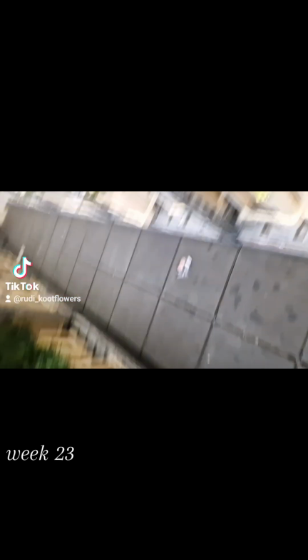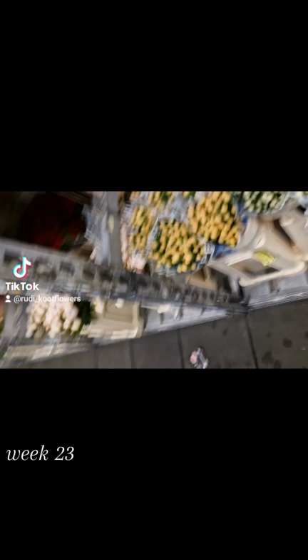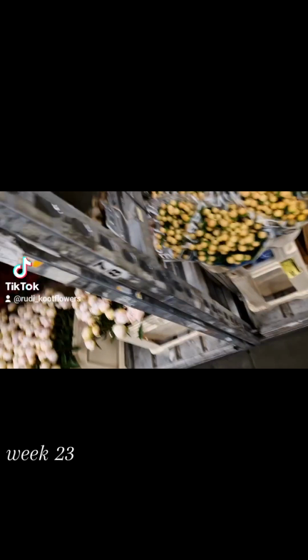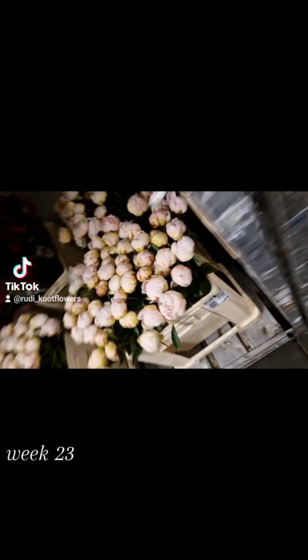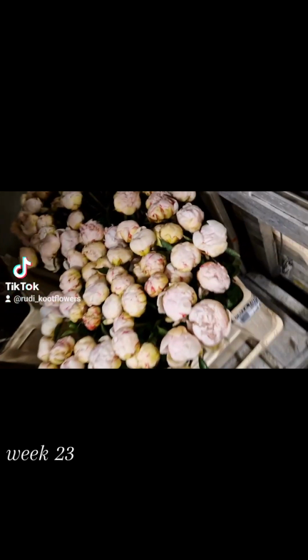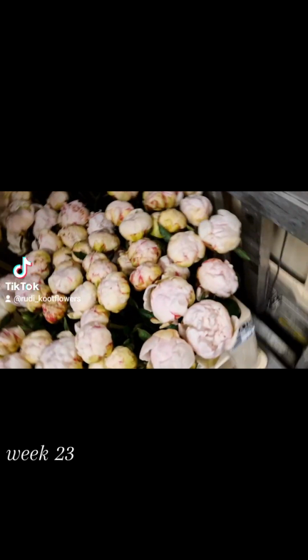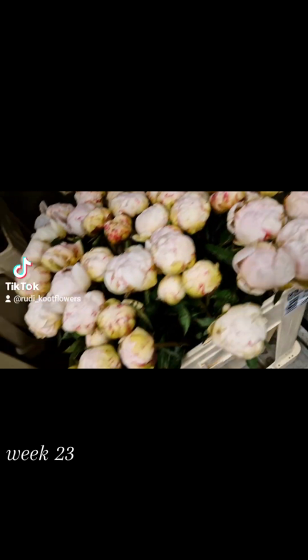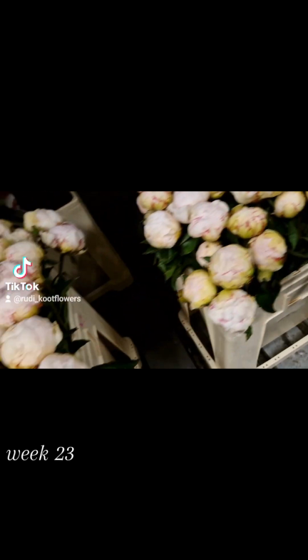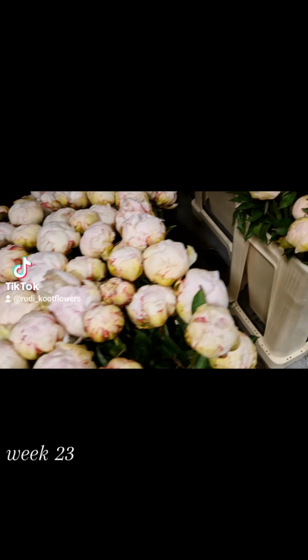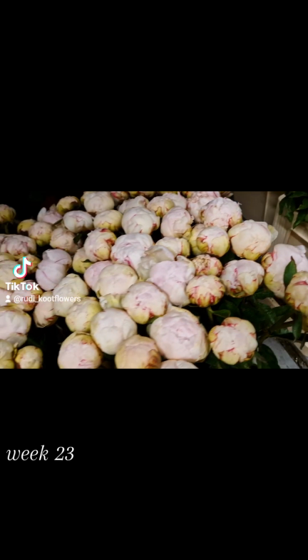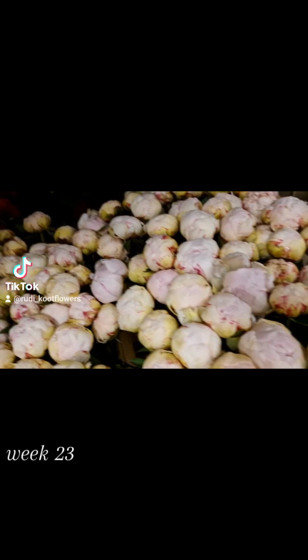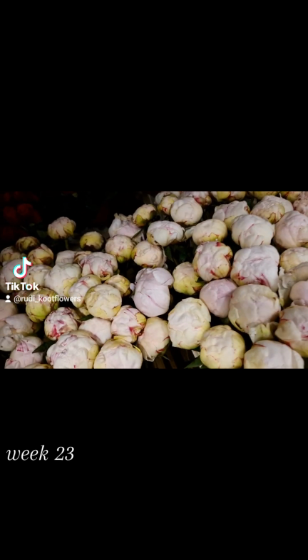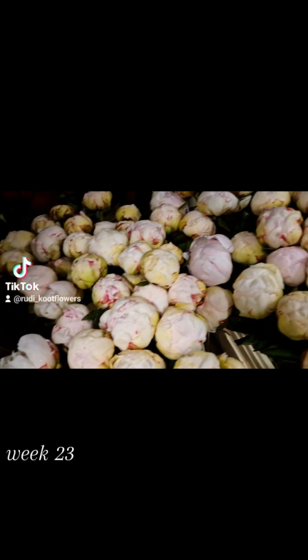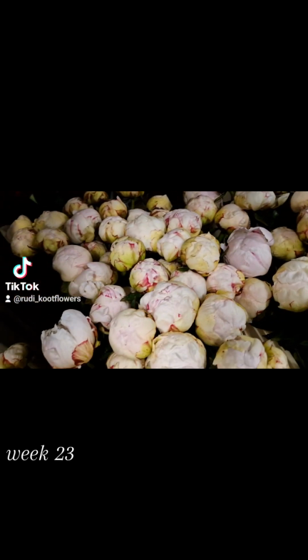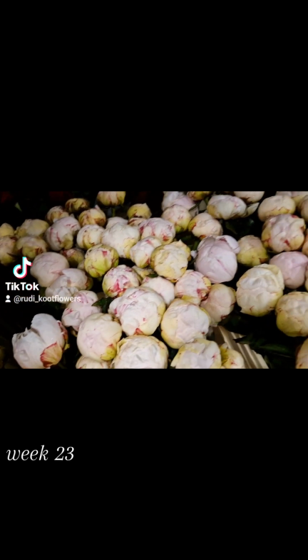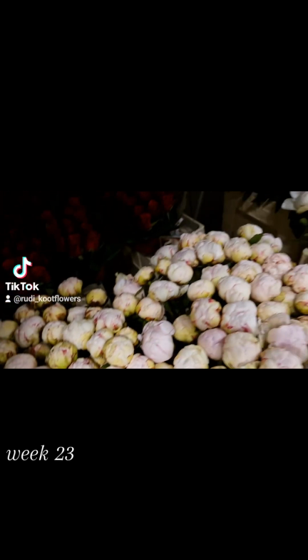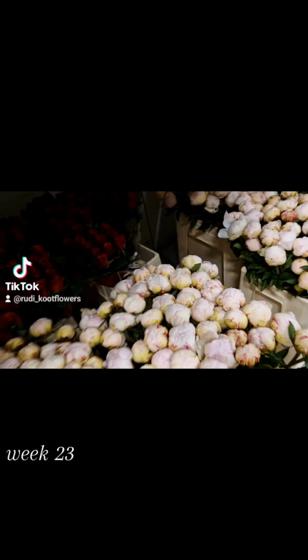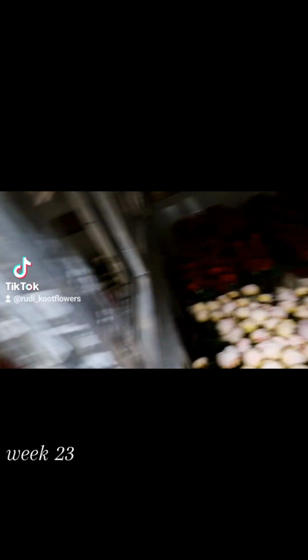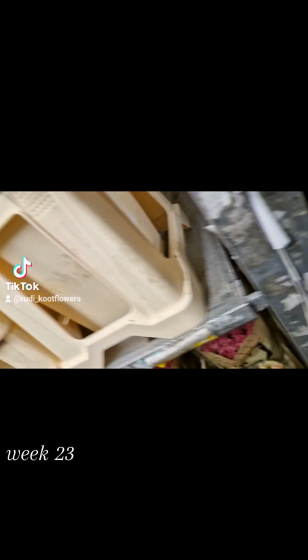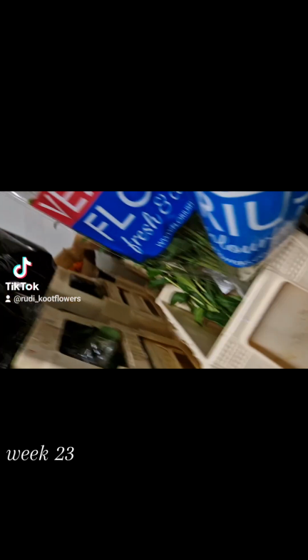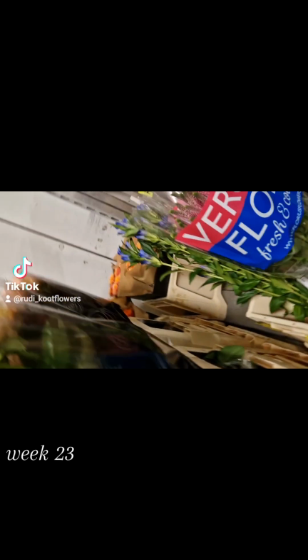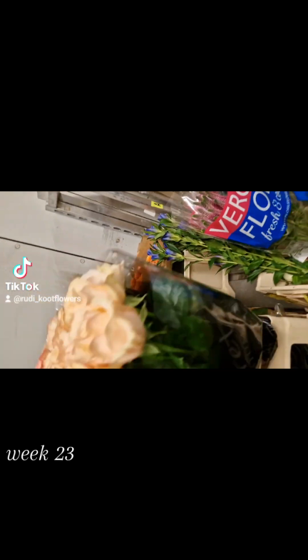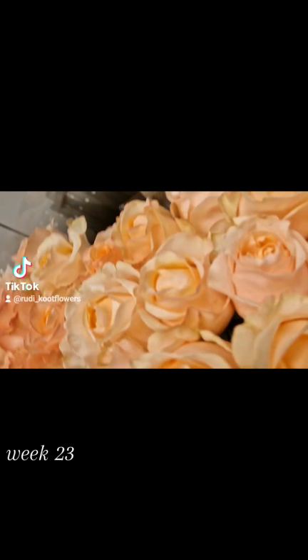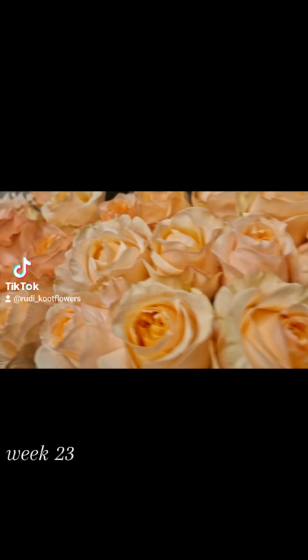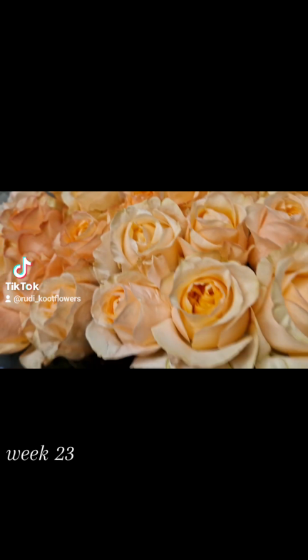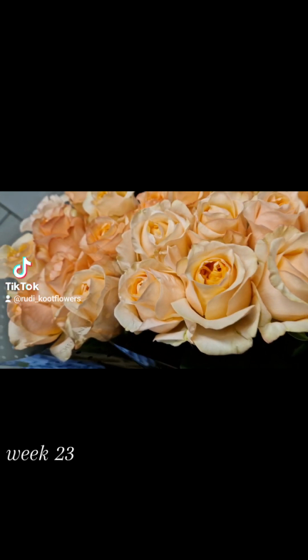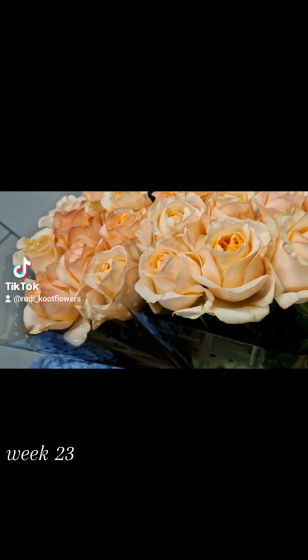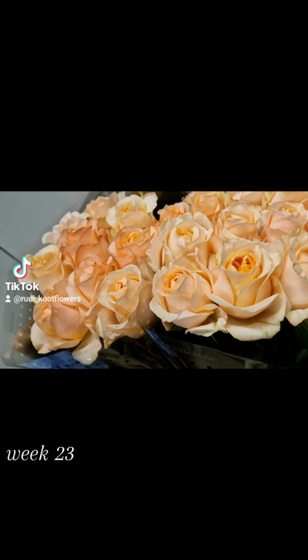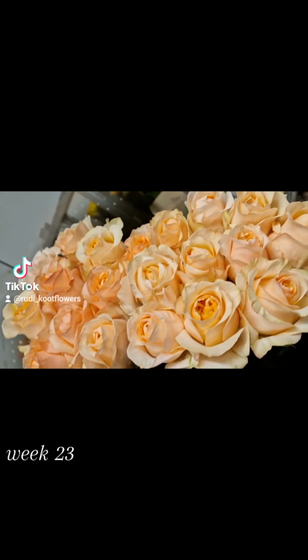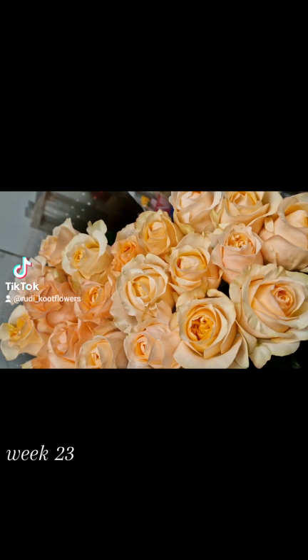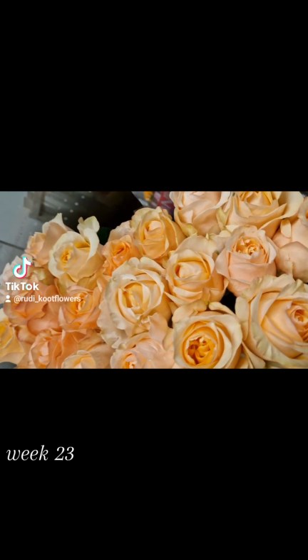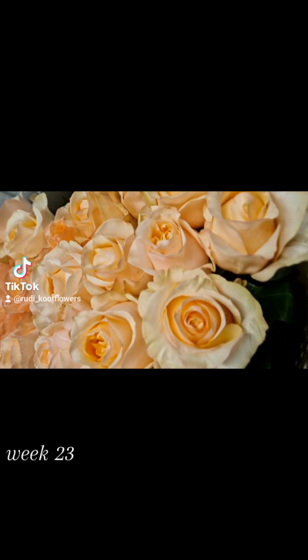I also have, because peony season, these lovely peonies. Super nice. And we have here Amber Sun — it's from Kretz, a German grower. Beautiful Peach Rose.